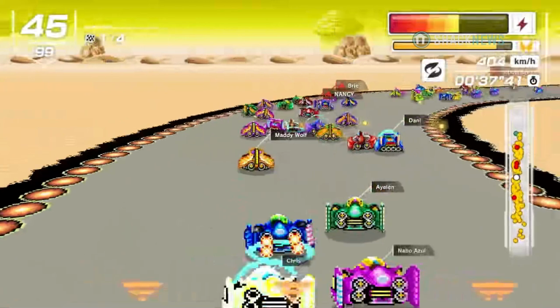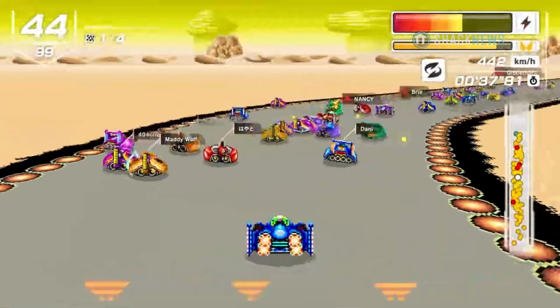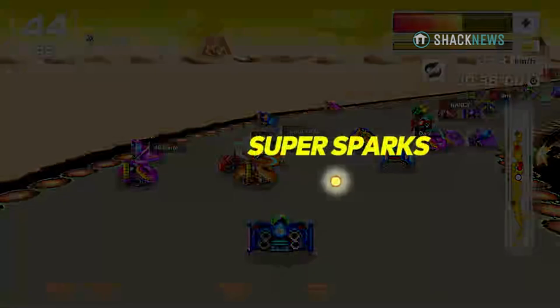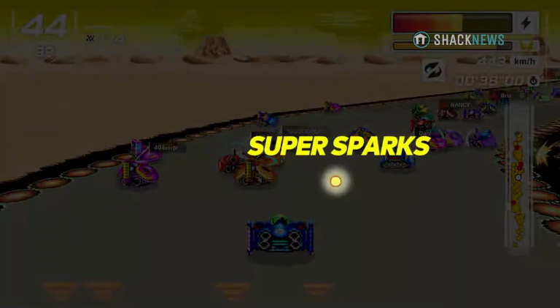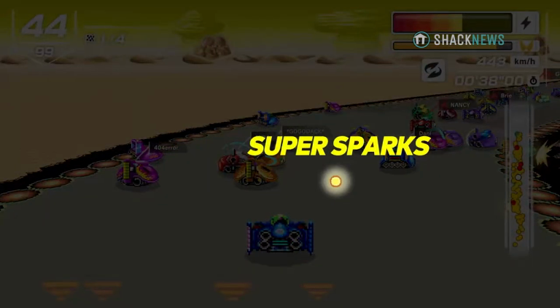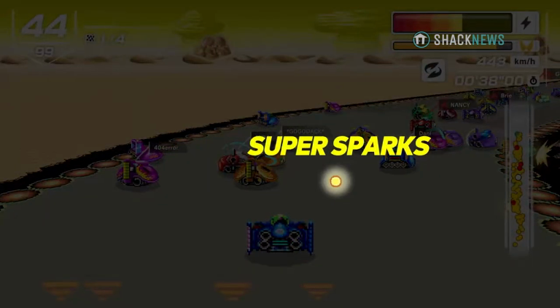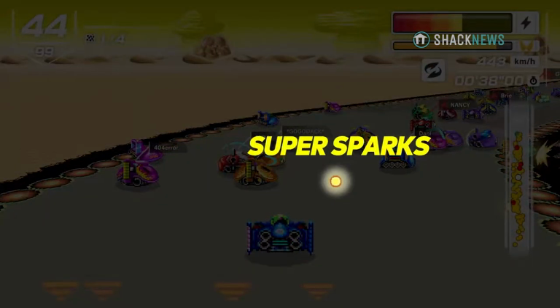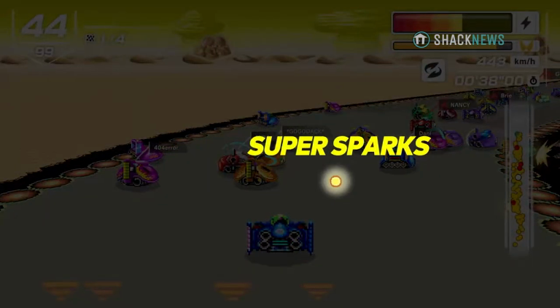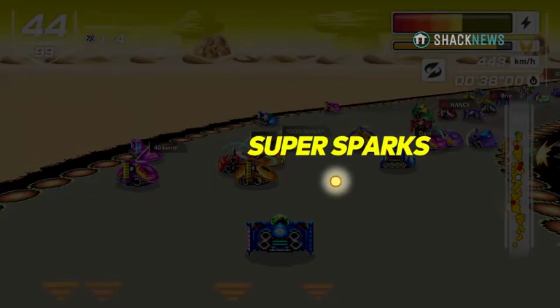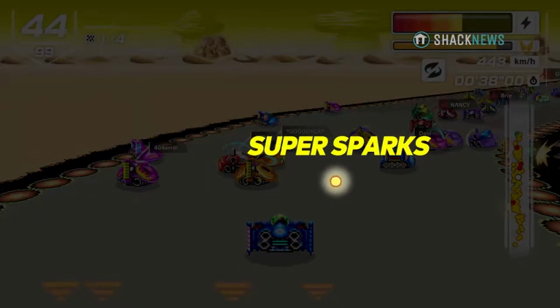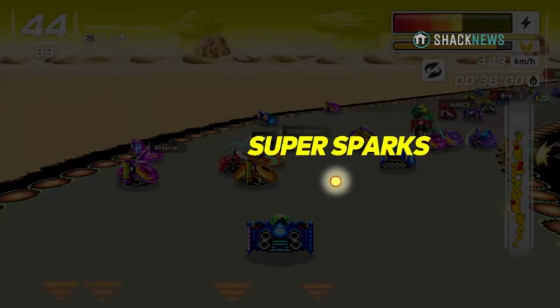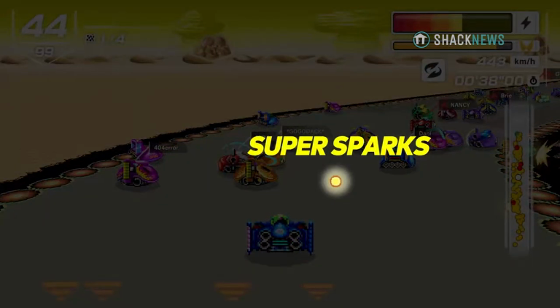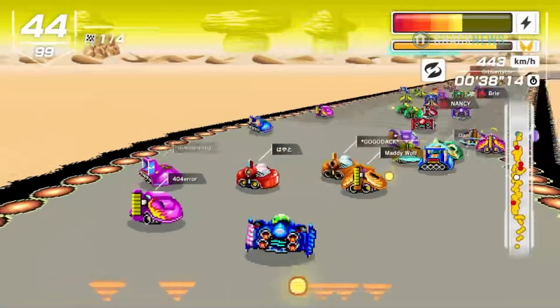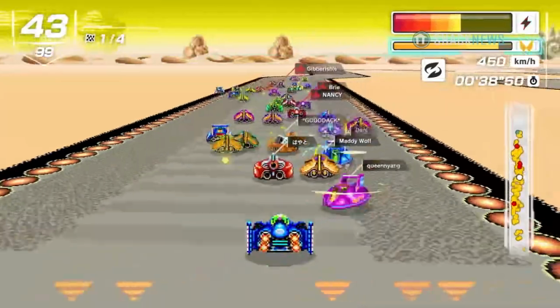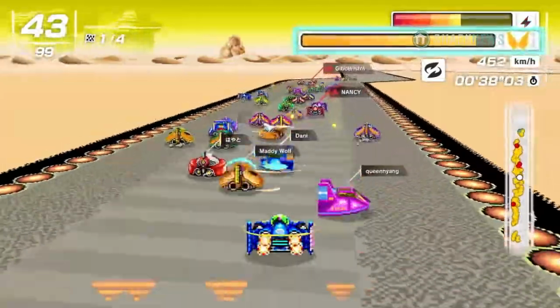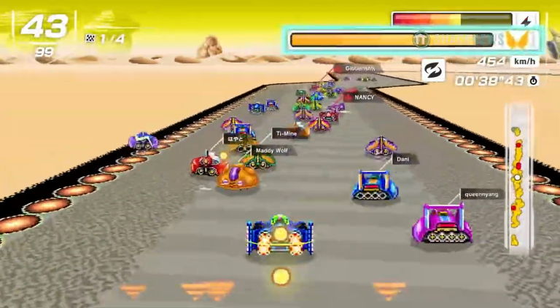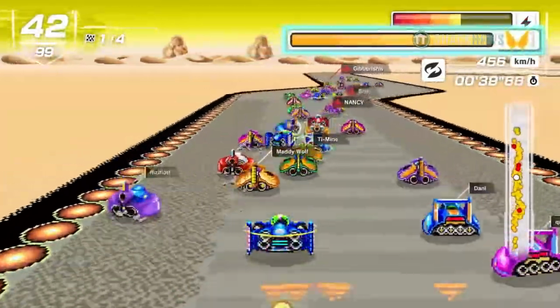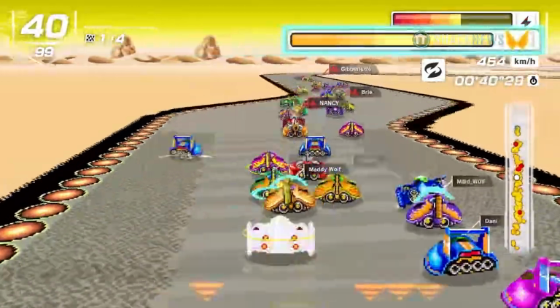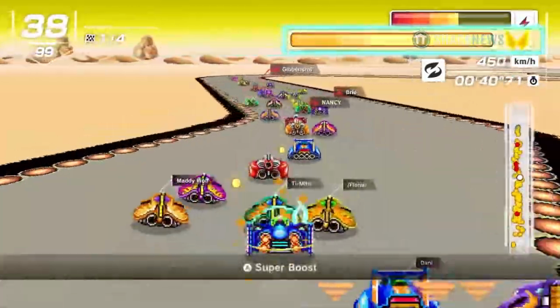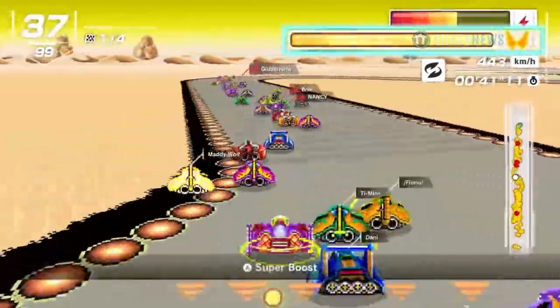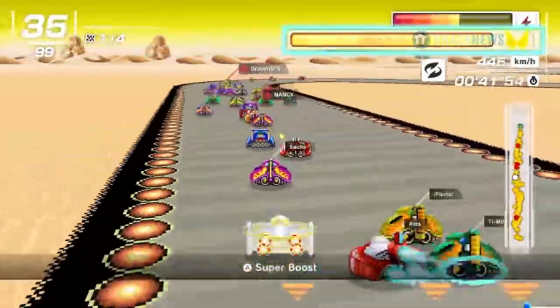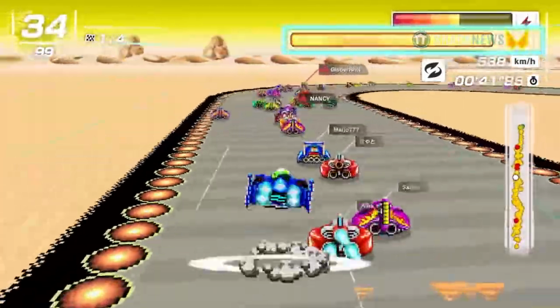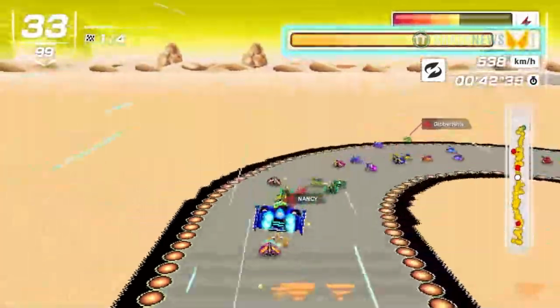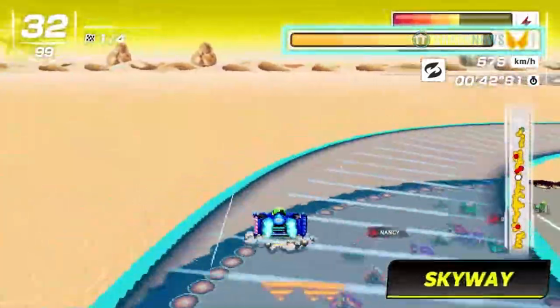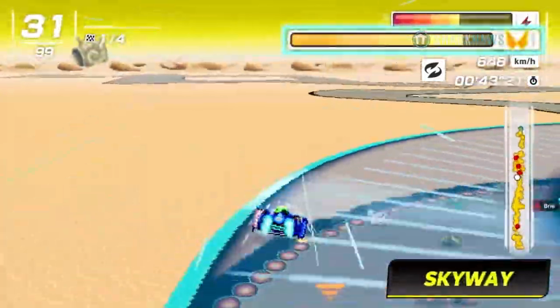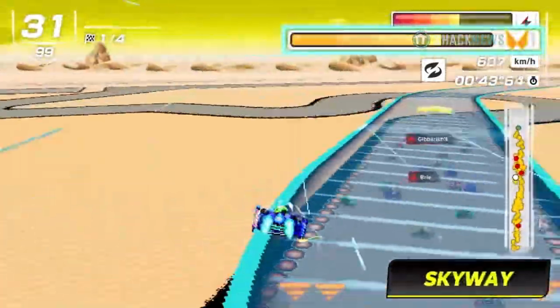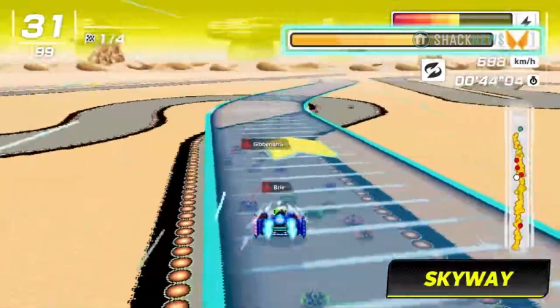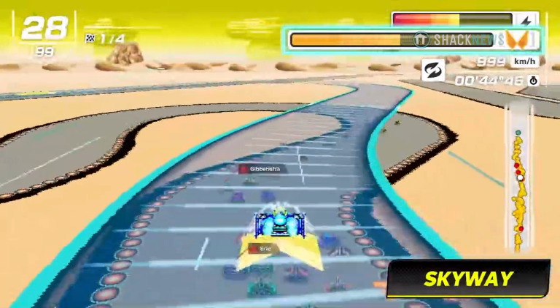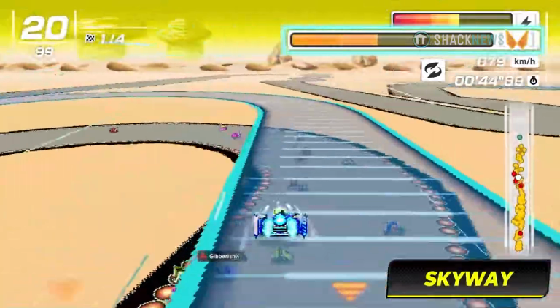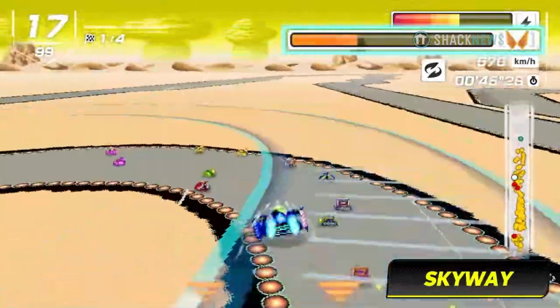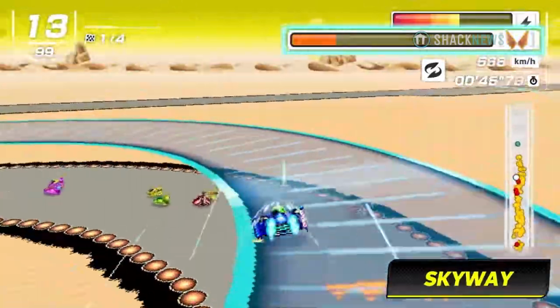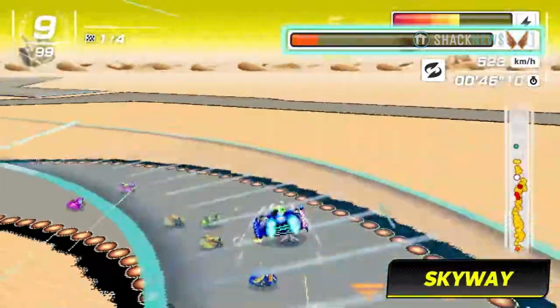You can also collect Super Sparks, which appear when machines collide, to boost up to a special path called the Skyway. It's your best chance at bypassing your rivals and jumping into a higher position.